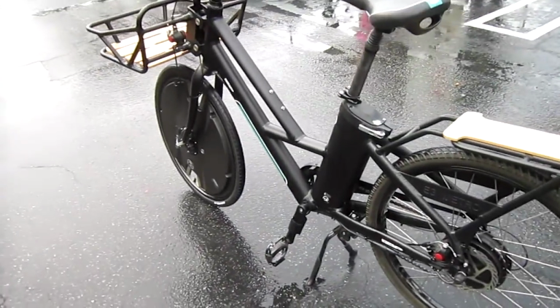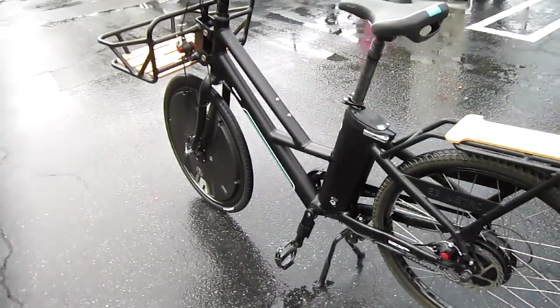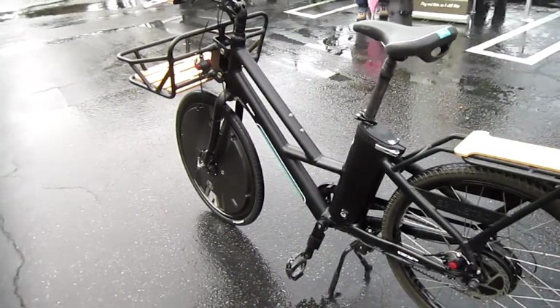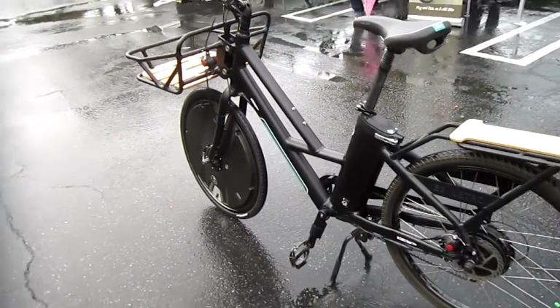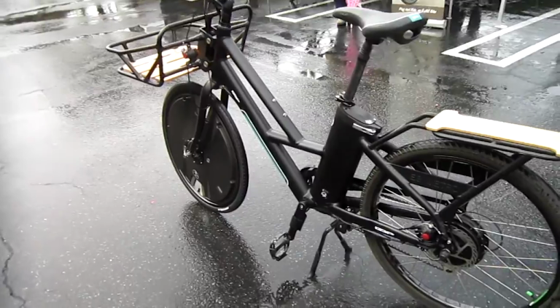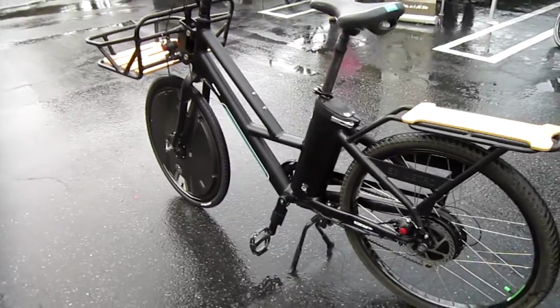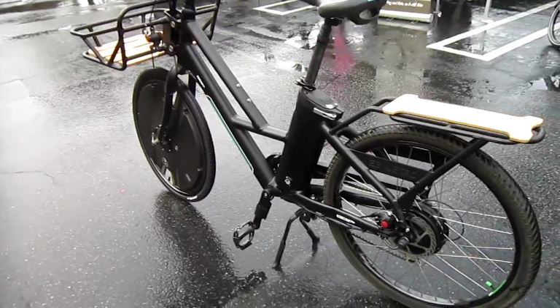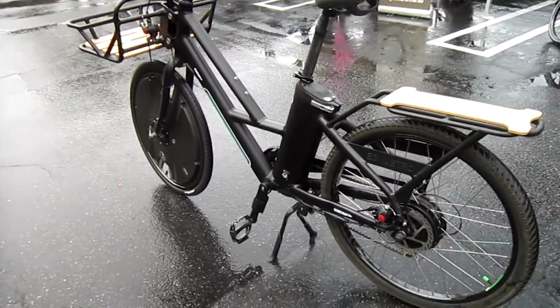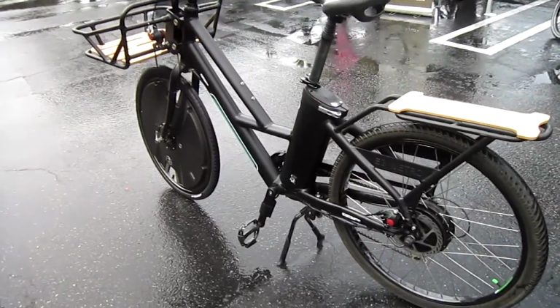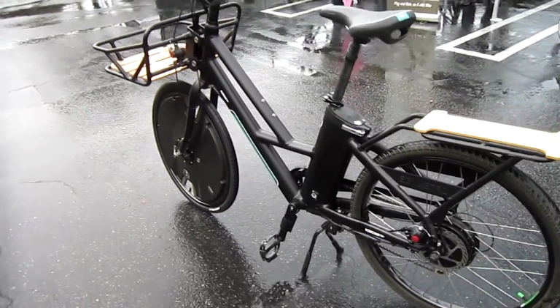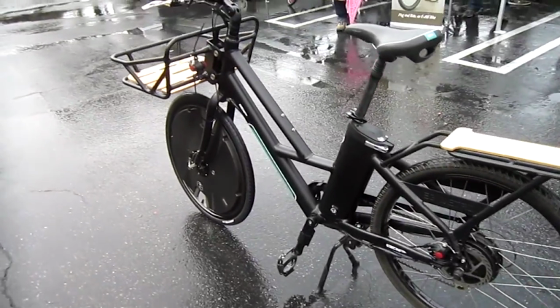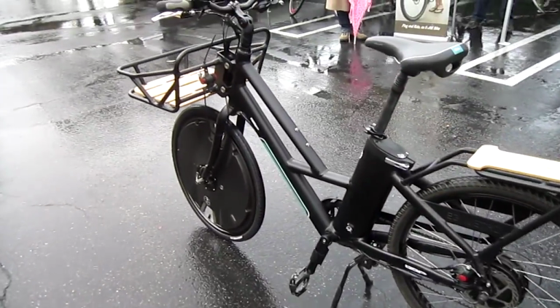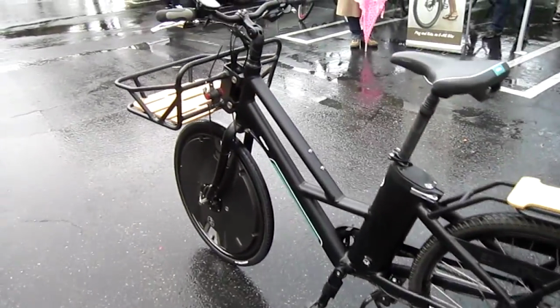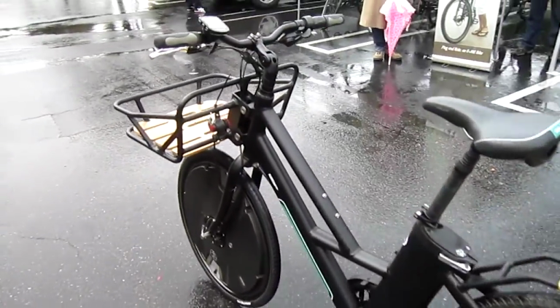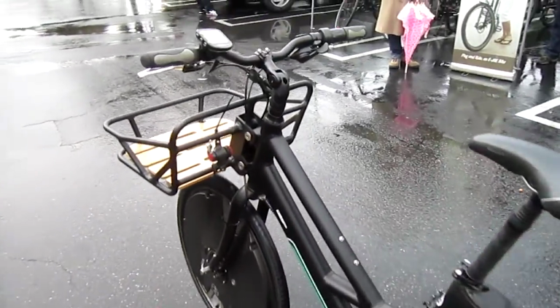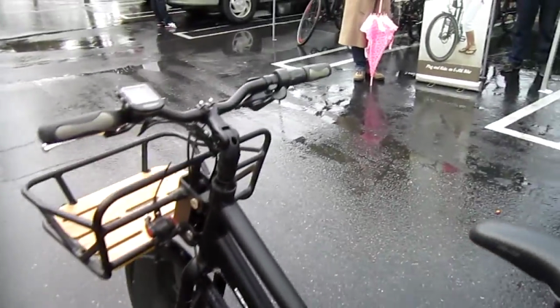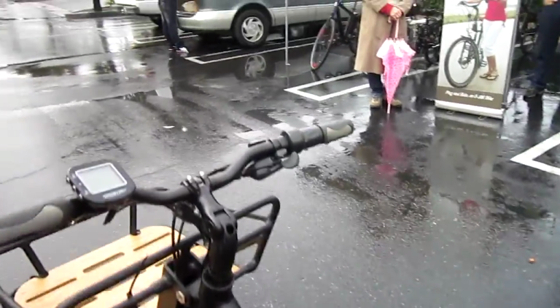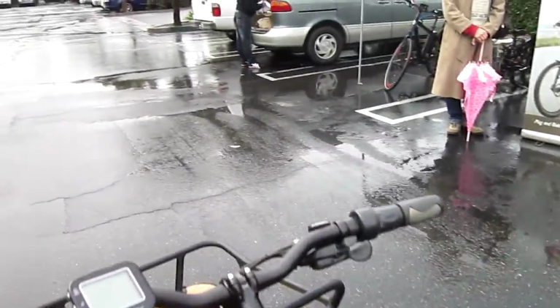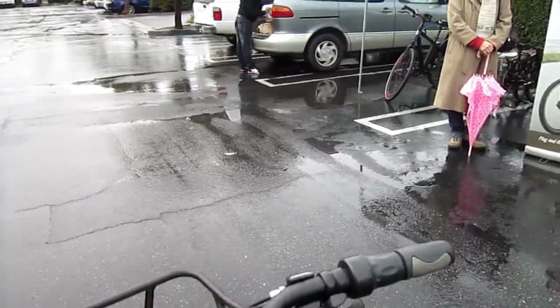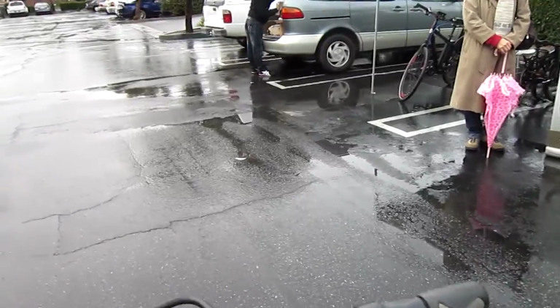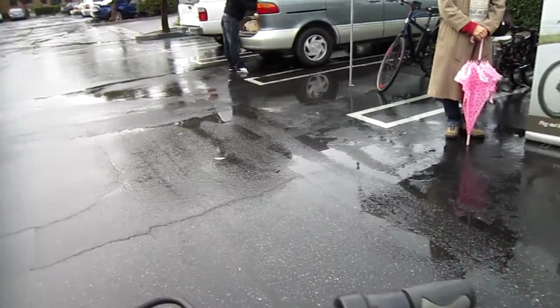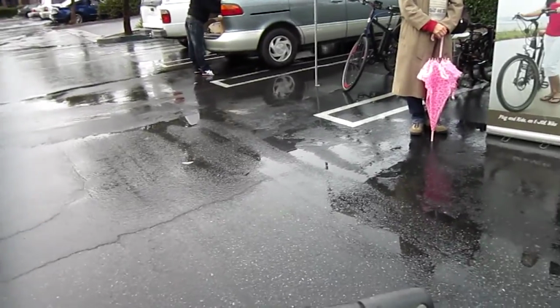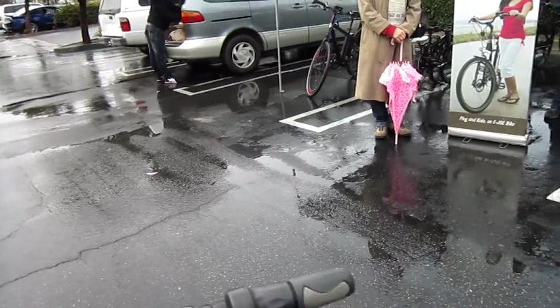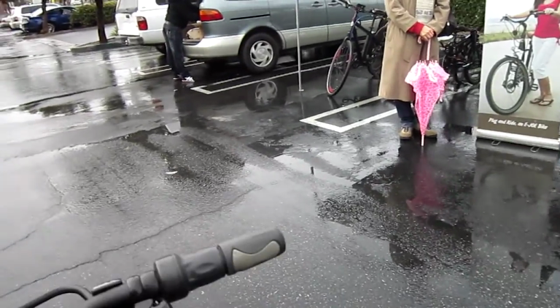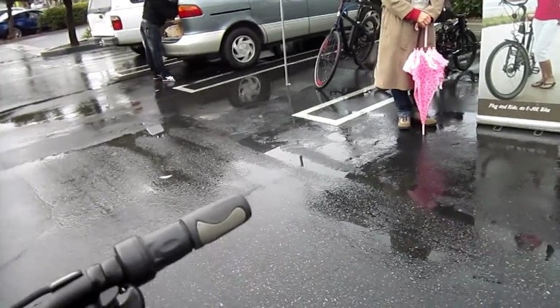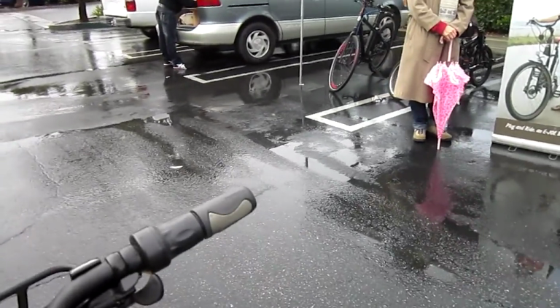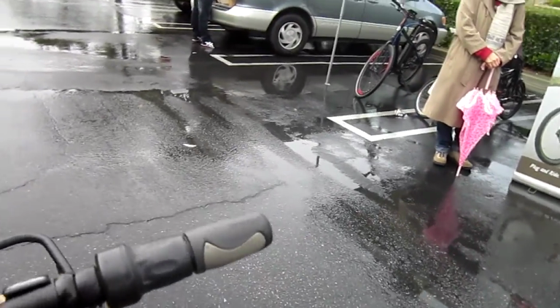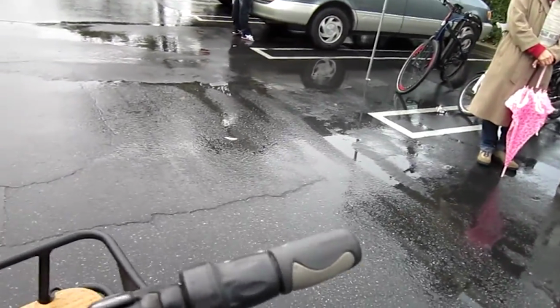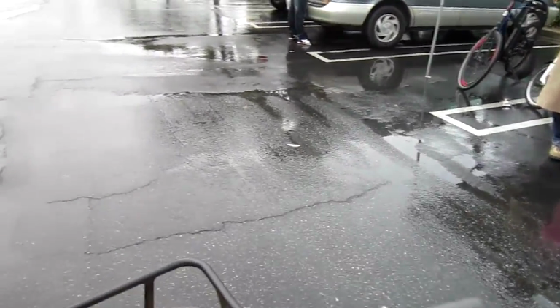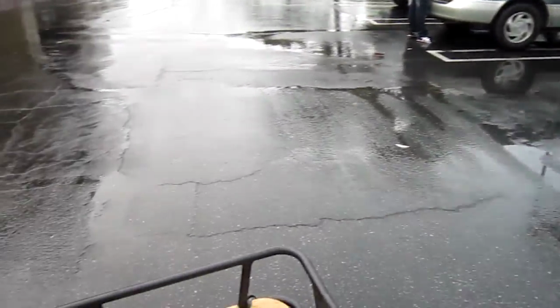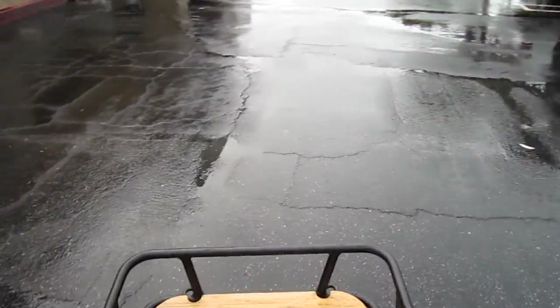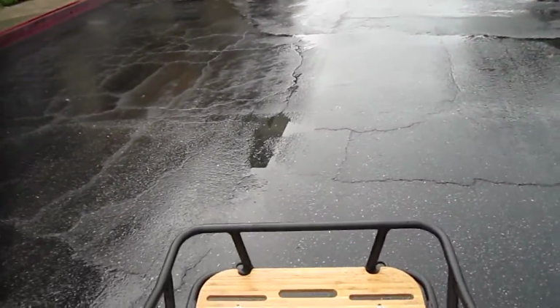We had to do a little bit of tricky stuff to get it on this E3 Metro, but let's go for a ride. The Electron wheel: 250 watts, 10 amp hours, 24 volts. Everything is automatic — no wires whatsoever.